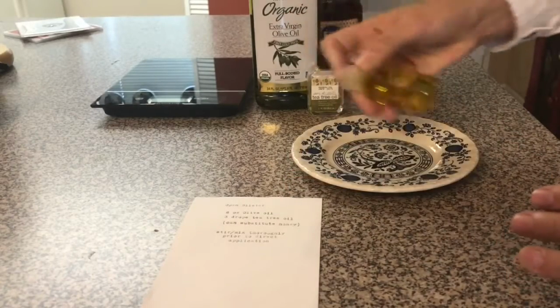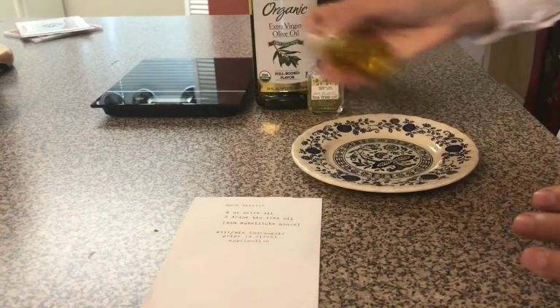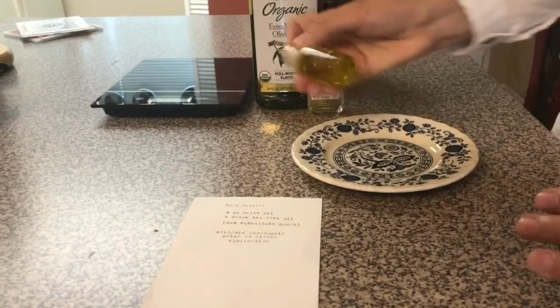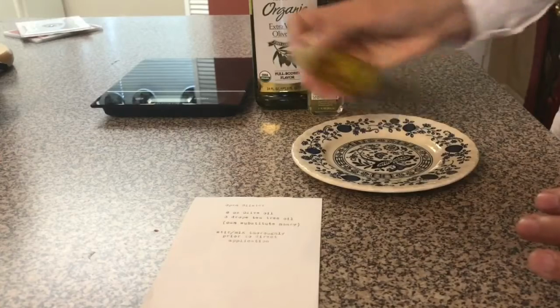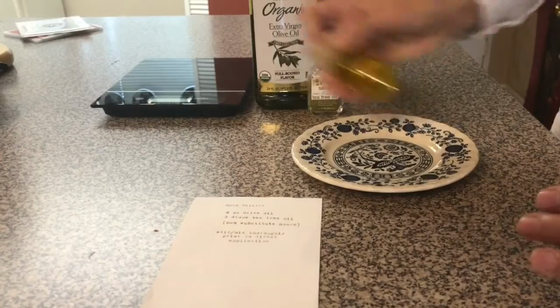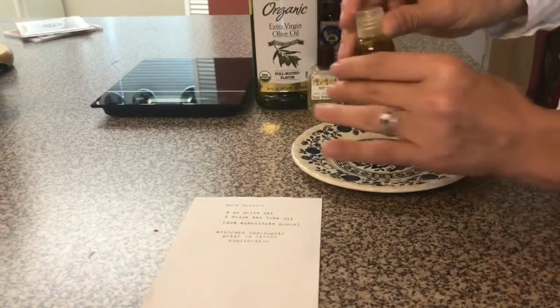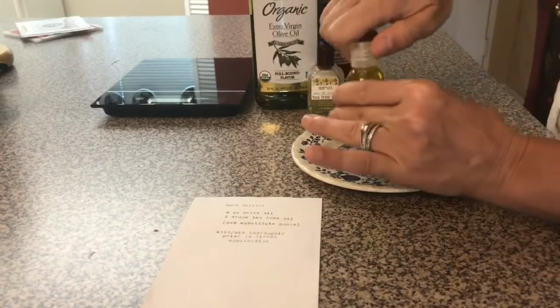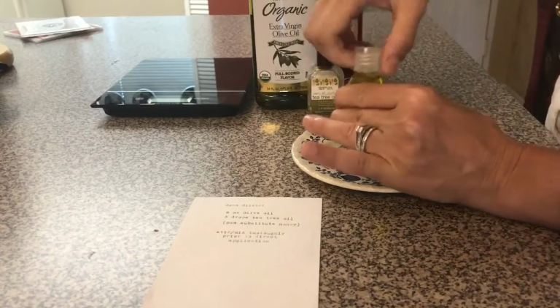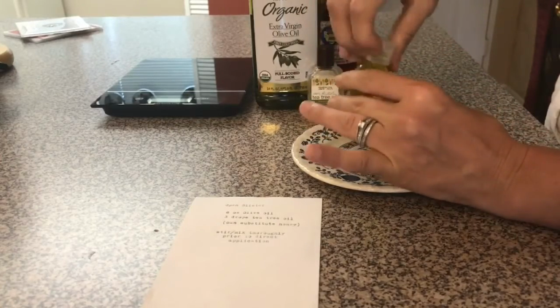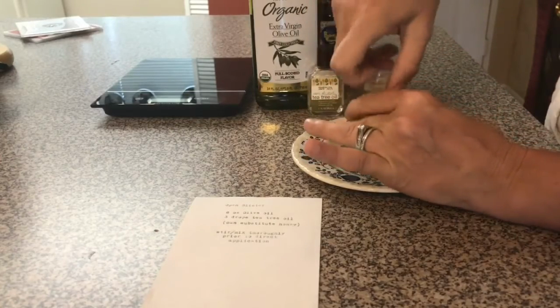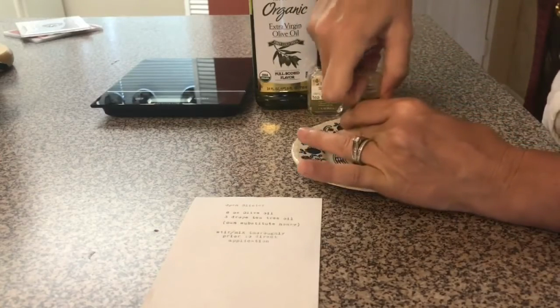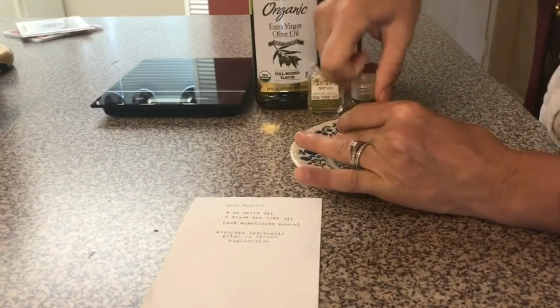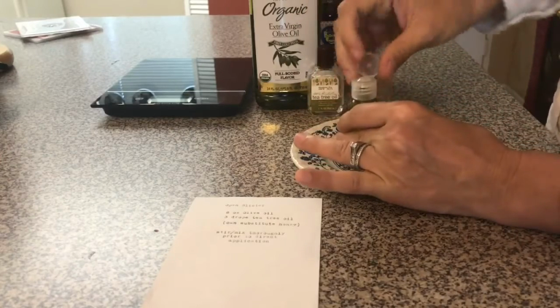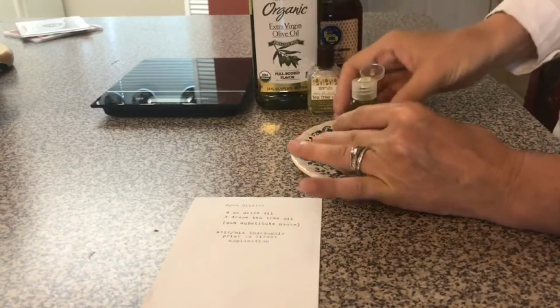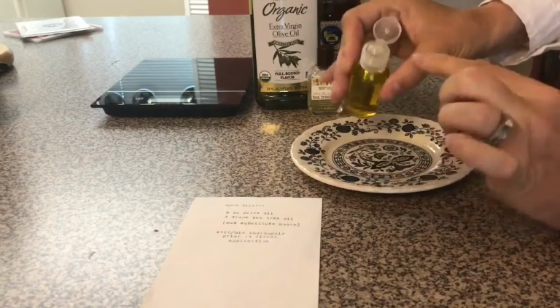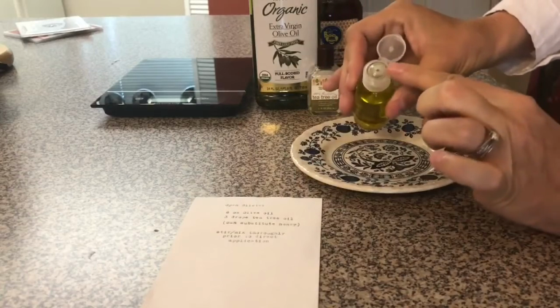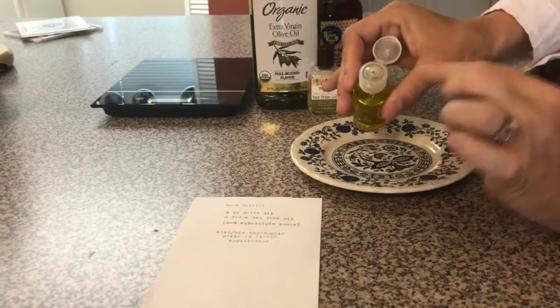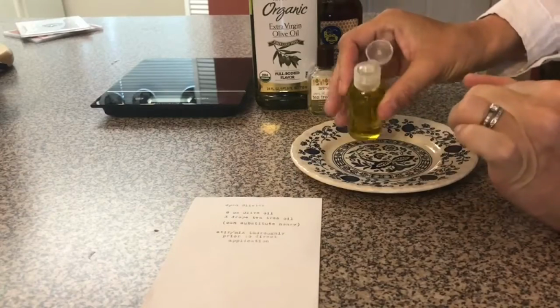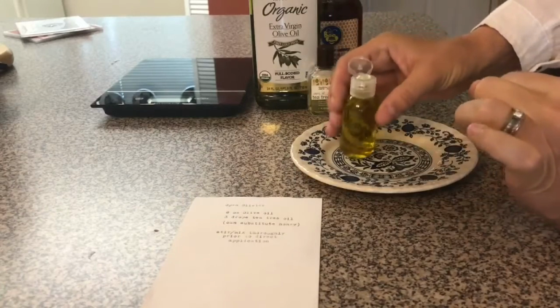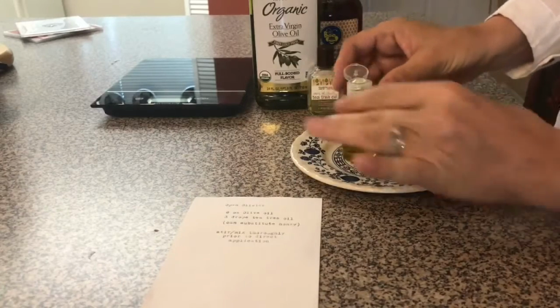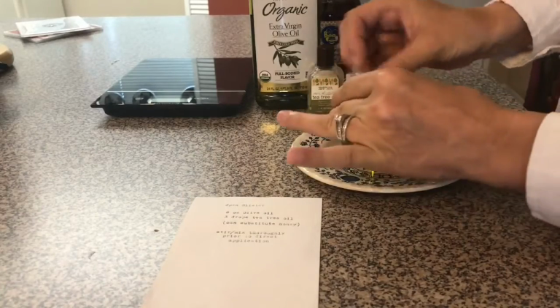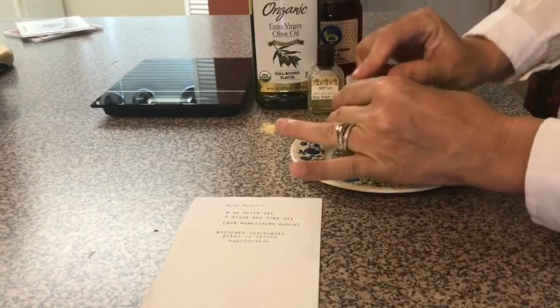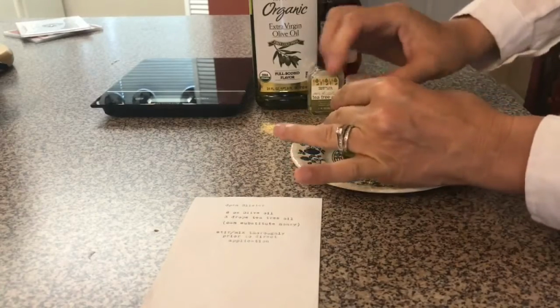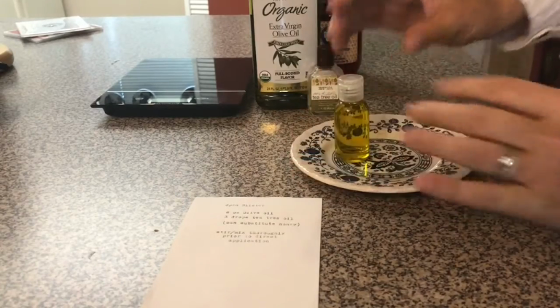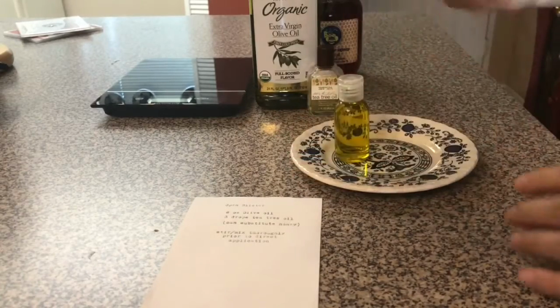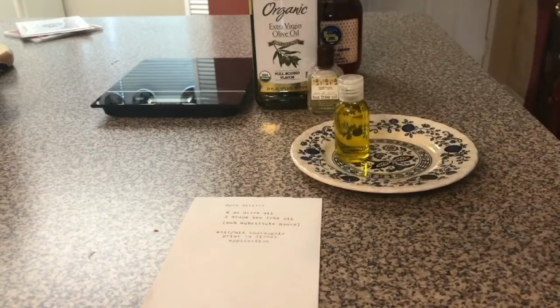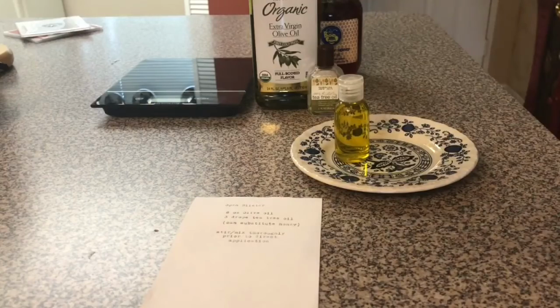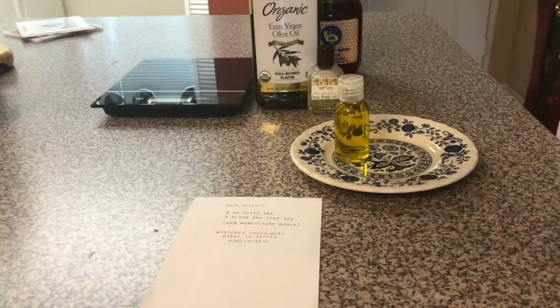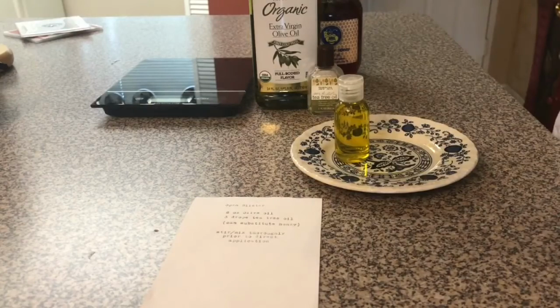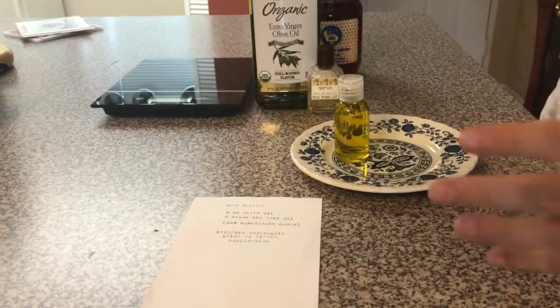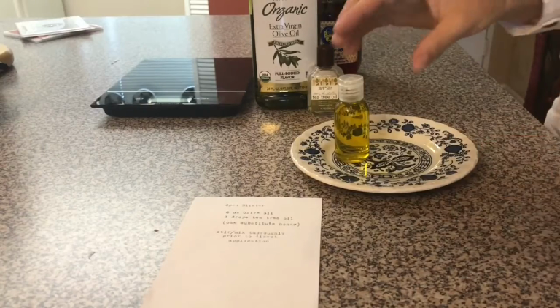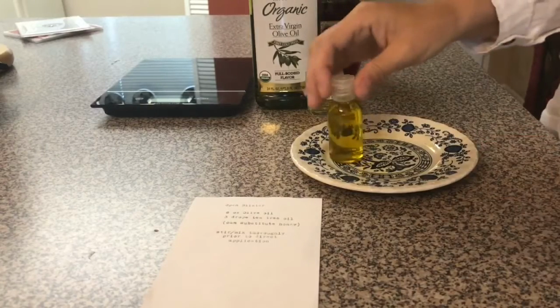You just shake it before each use, then put it onto your blister. Keep it in the open air, if you can, on the blister.